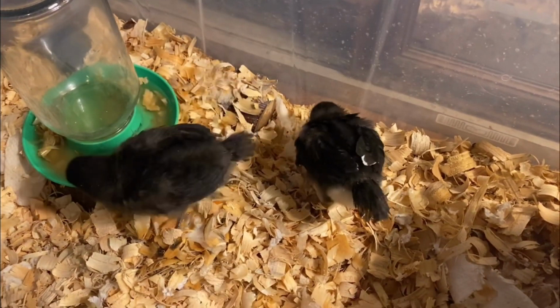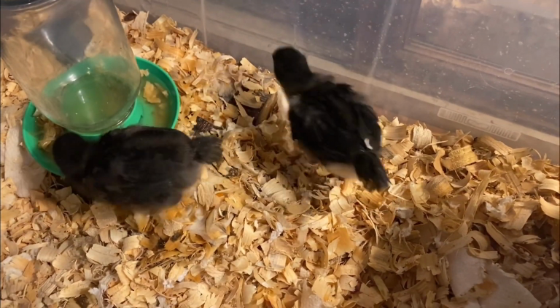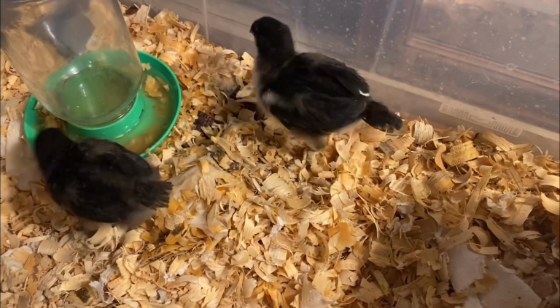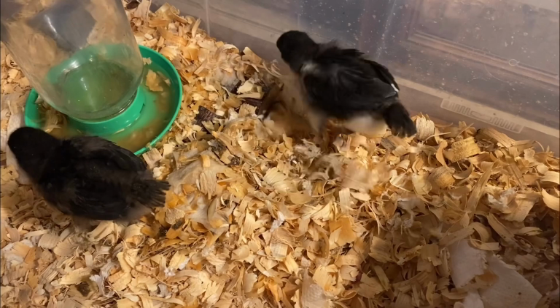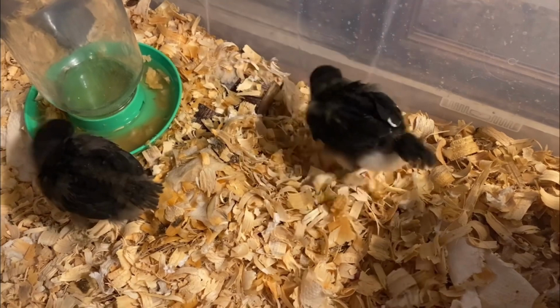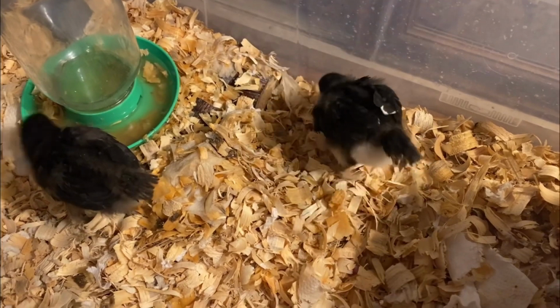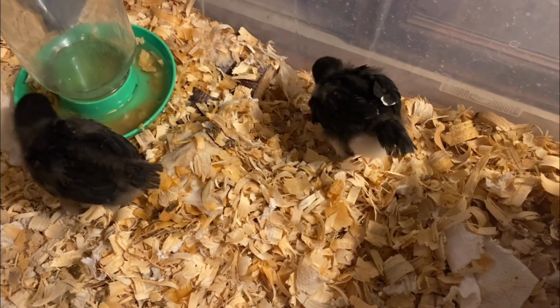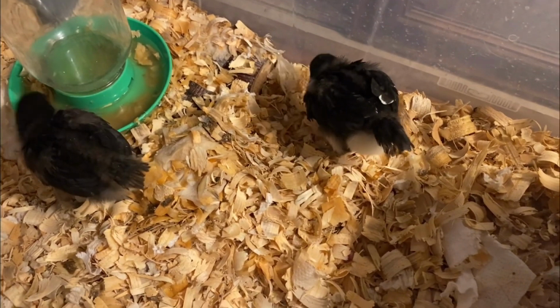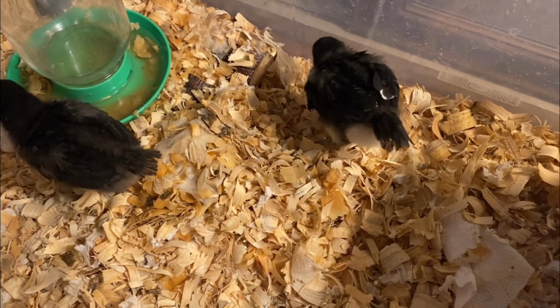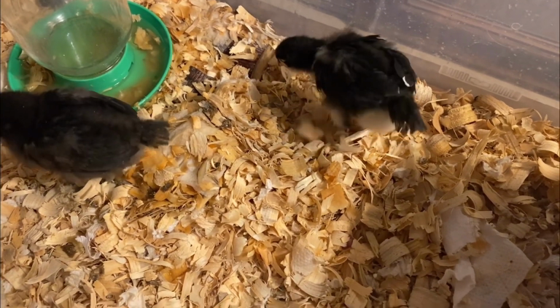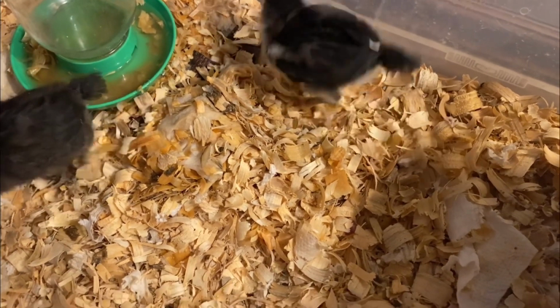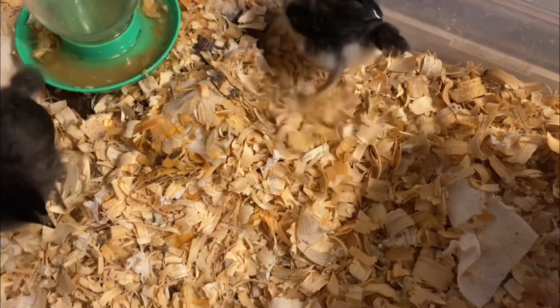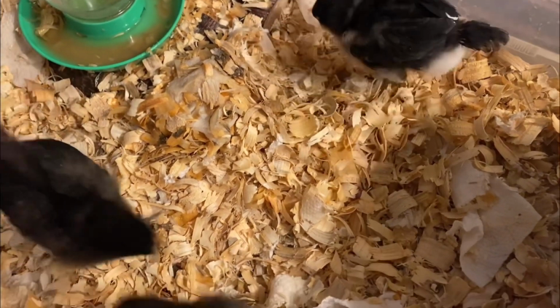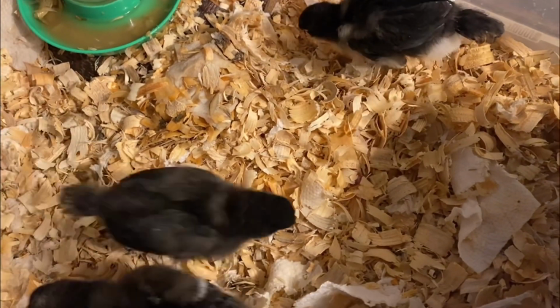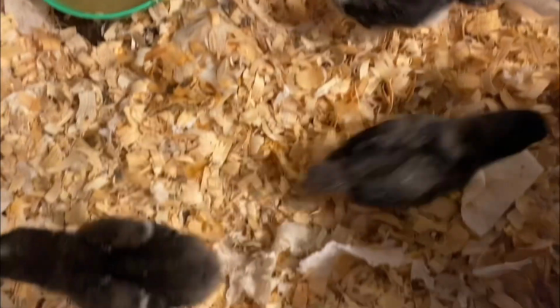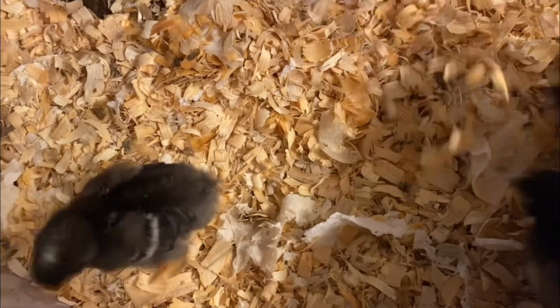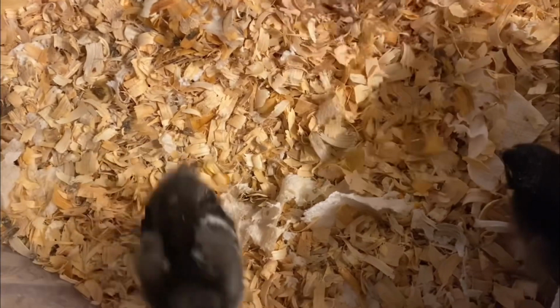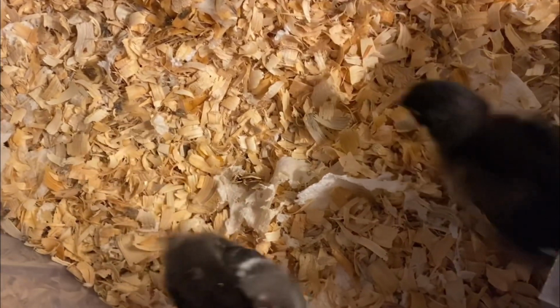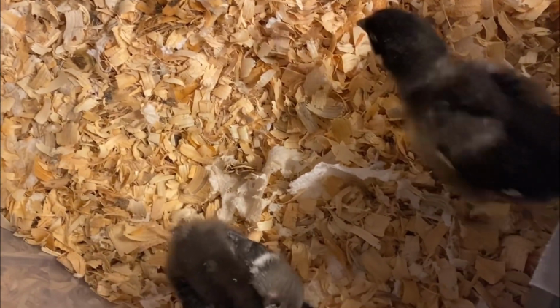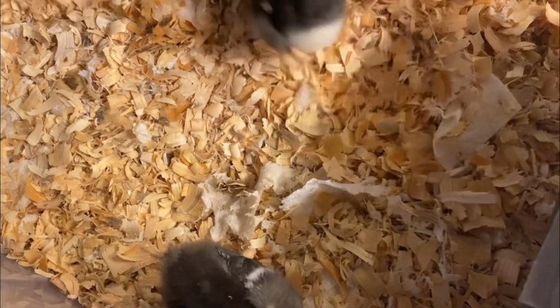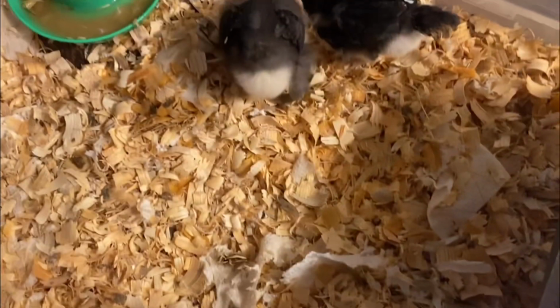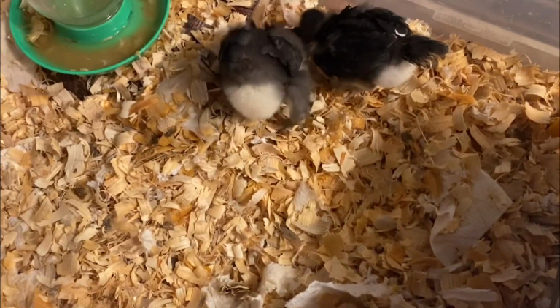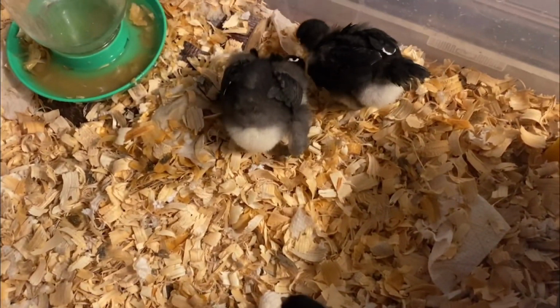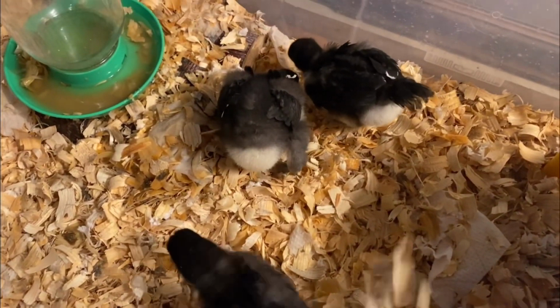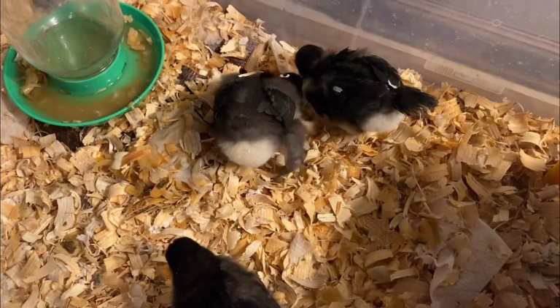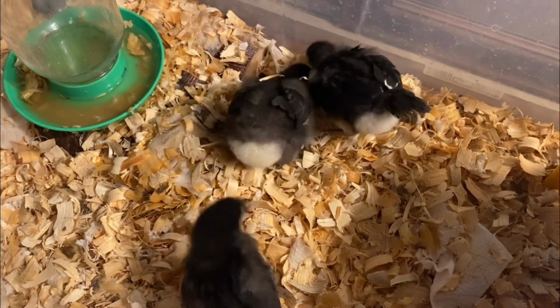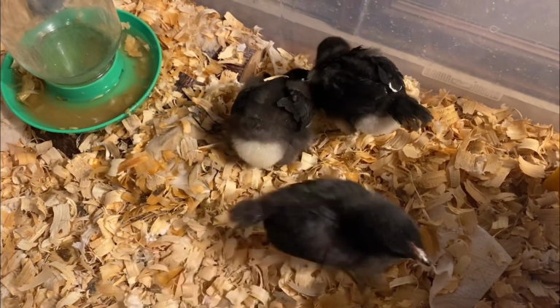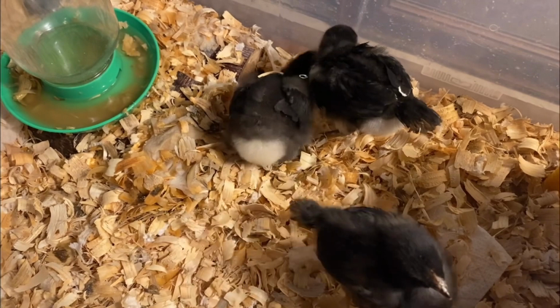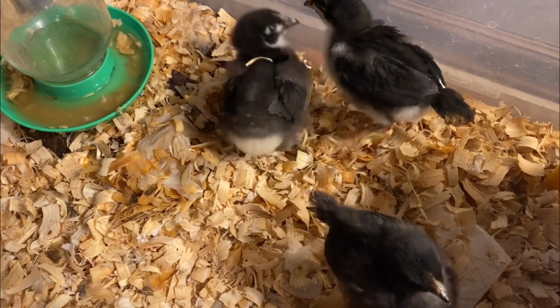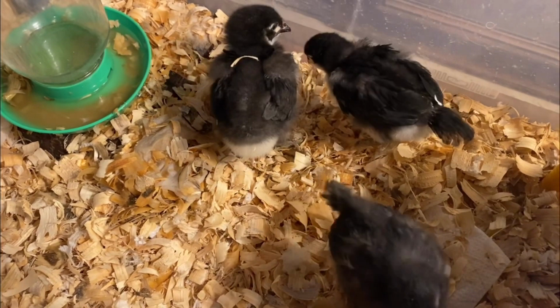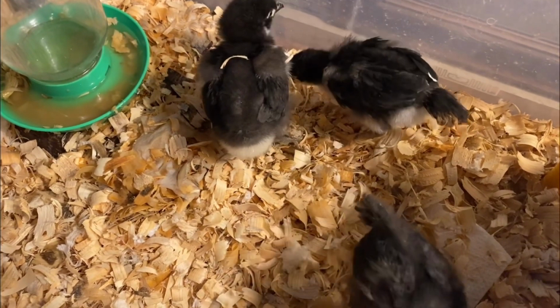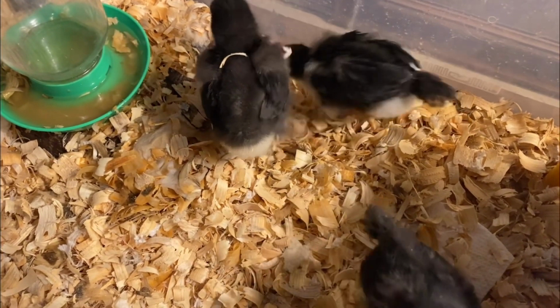Back kick, back kick. Where's your roundhouse? You have a roundhouse in there somewhere? Nope, just back kicks. Scratching, scratching, scratching. Looks like we're about to change that water. There's Holiday and her little tail feathers.